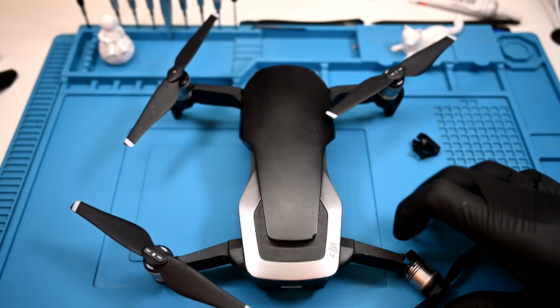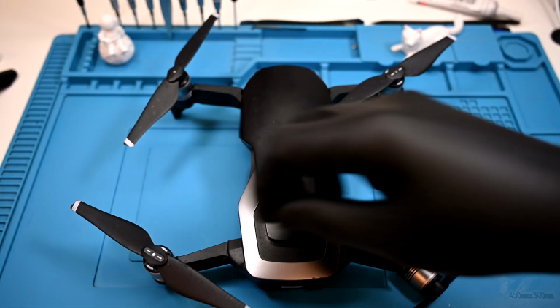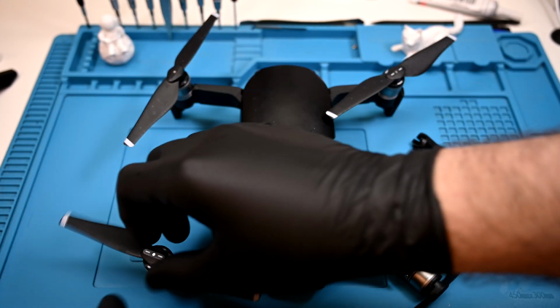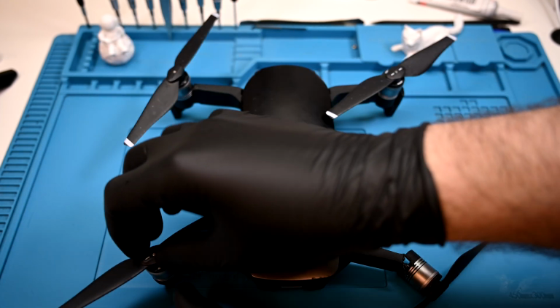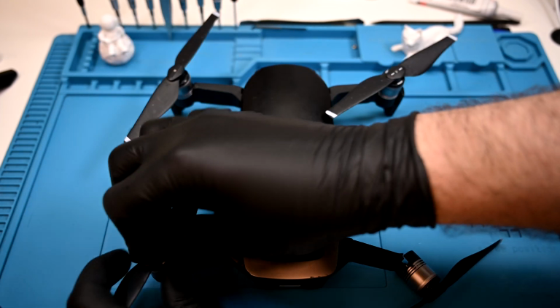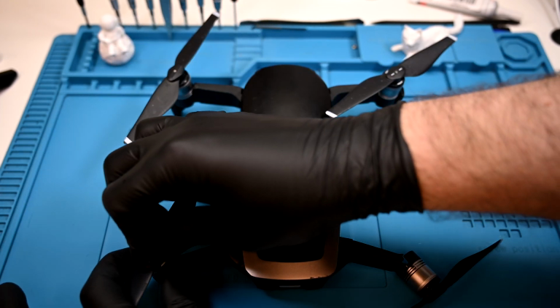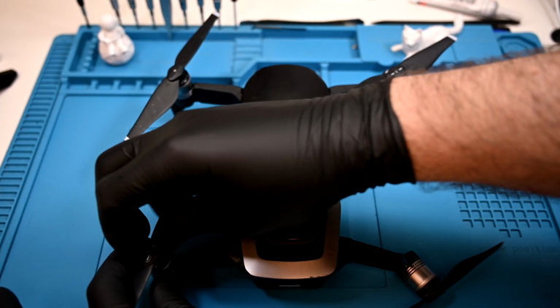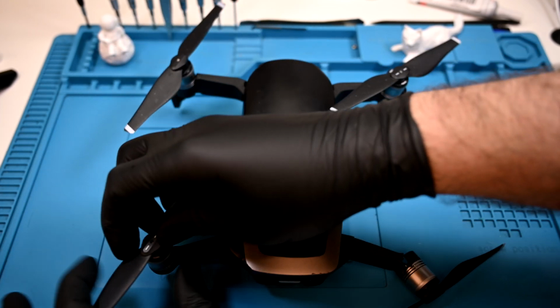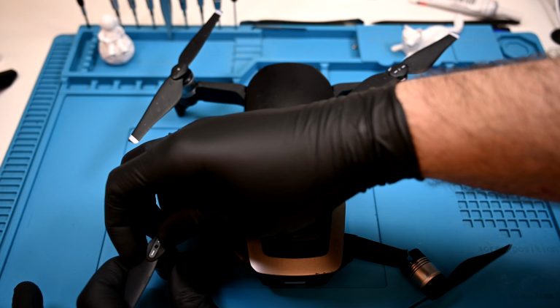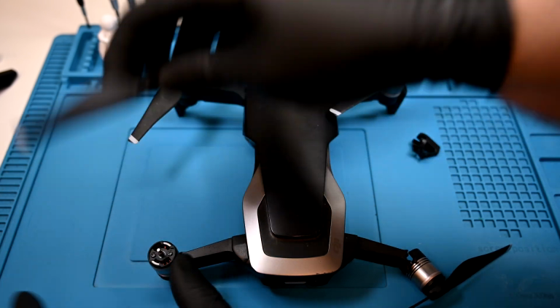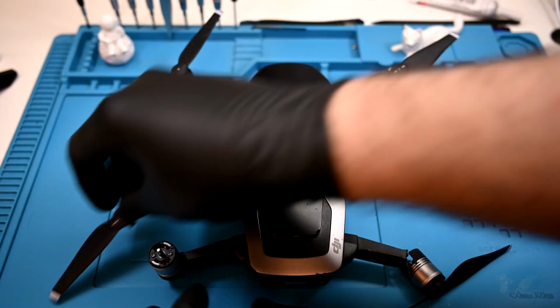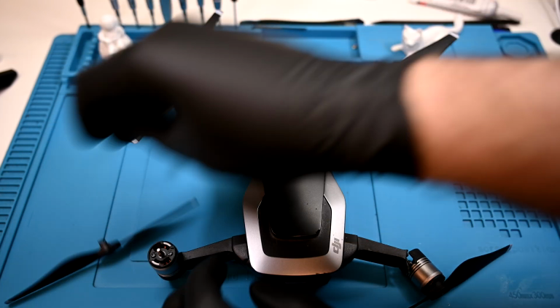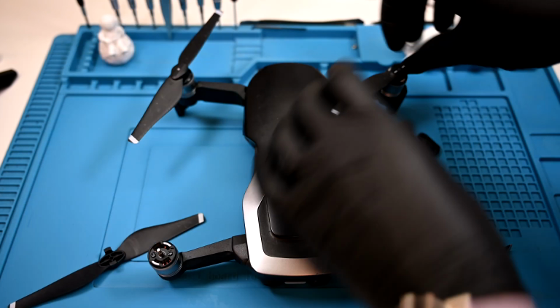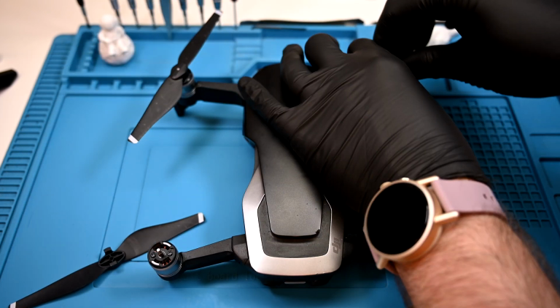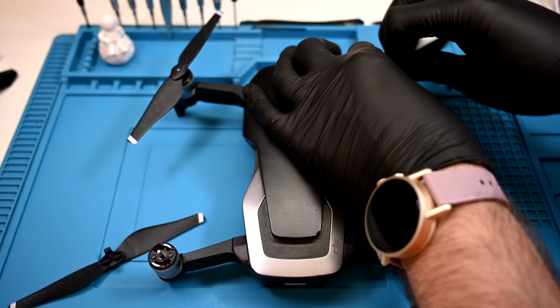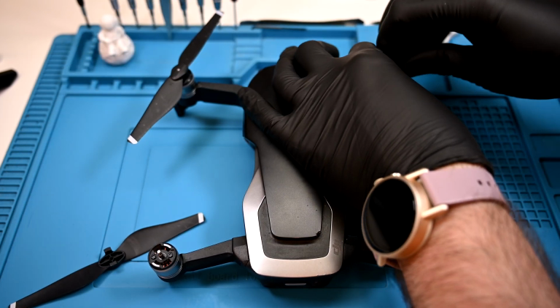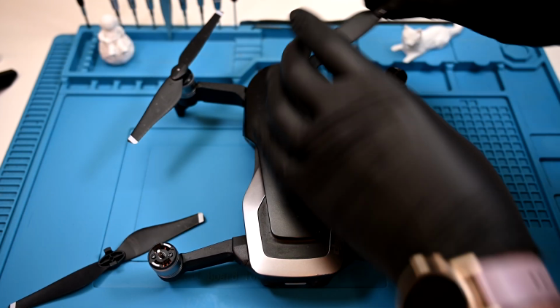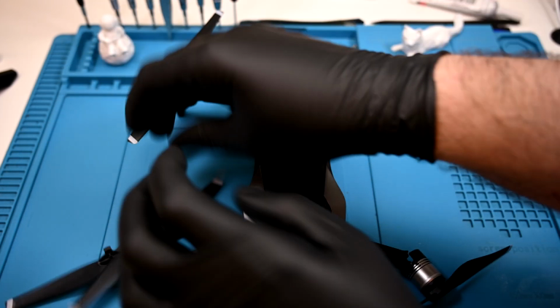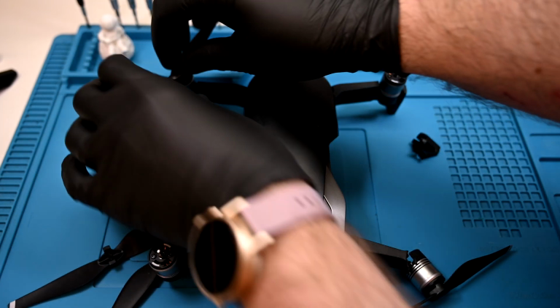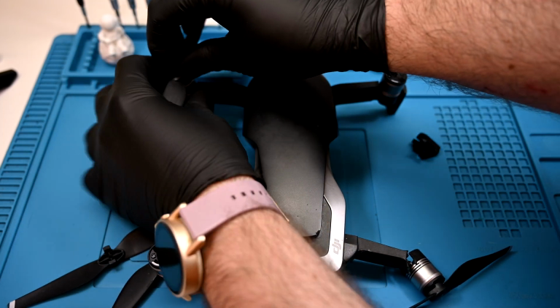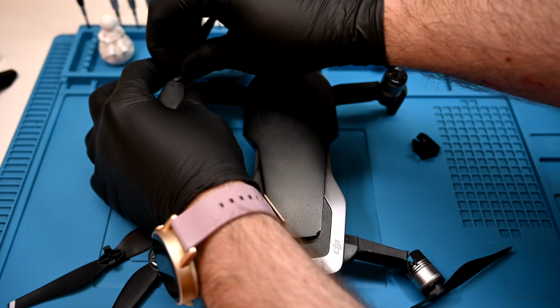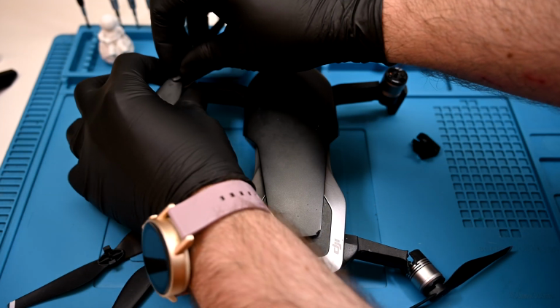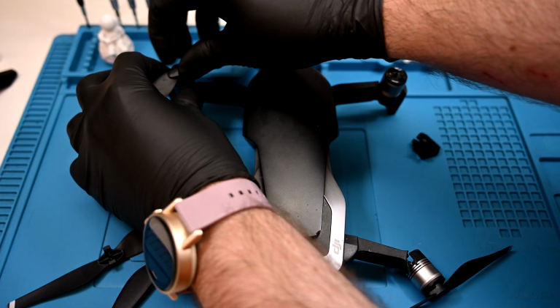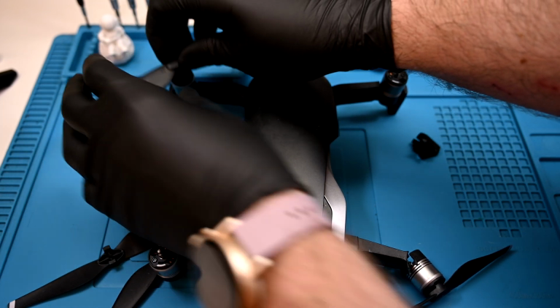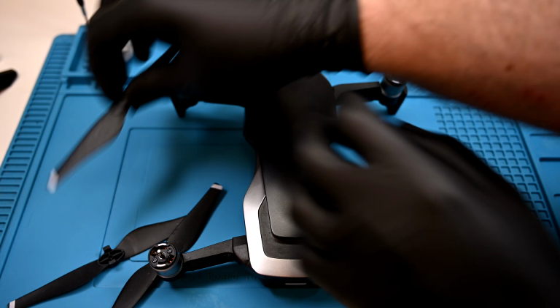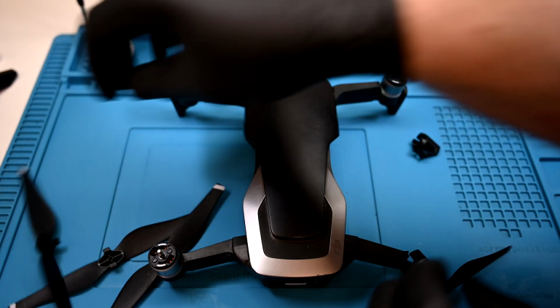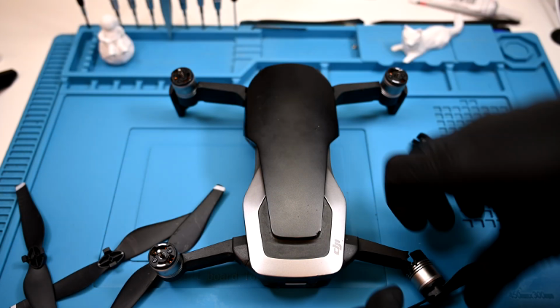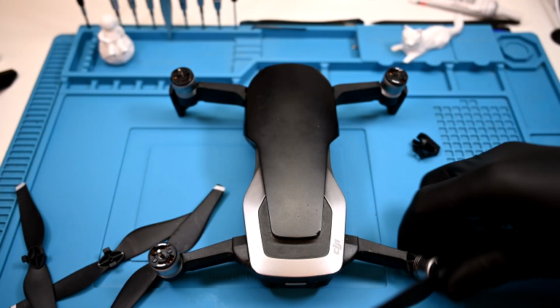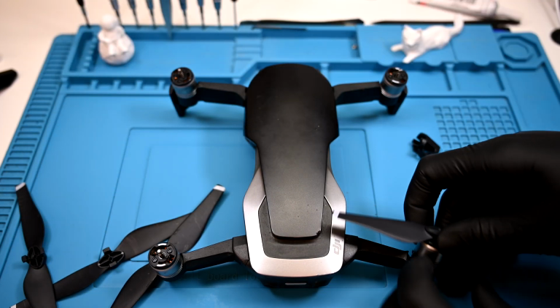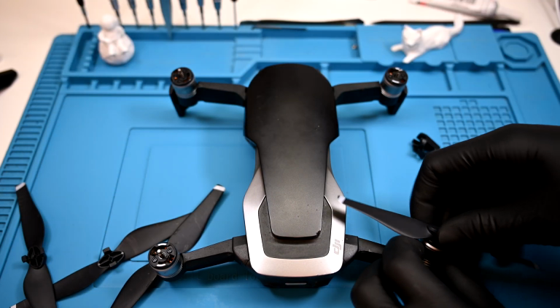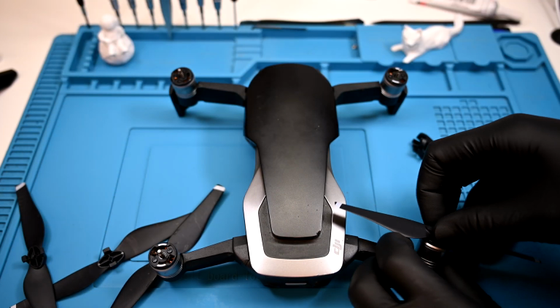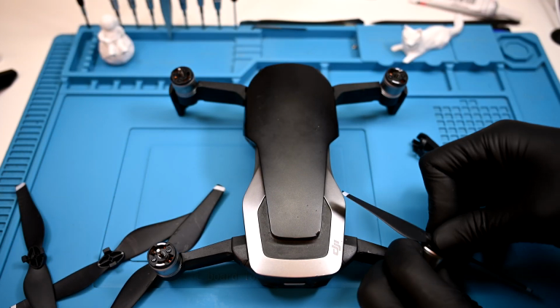I'll start by removing the four propellers. You don't have to worry about mixing these up. The symbols on the propellers will match the corresponding symbols on the motor heads. They can be pushed down and turned to unlock easily.